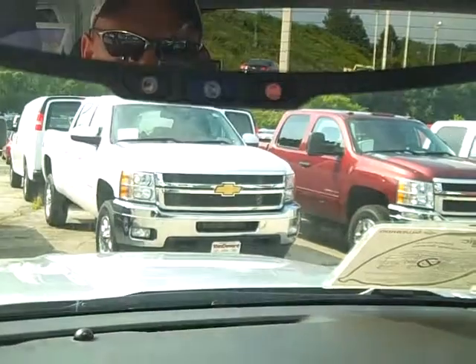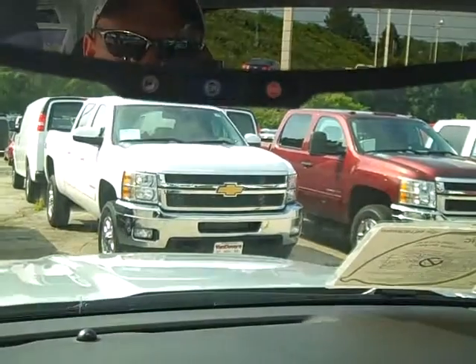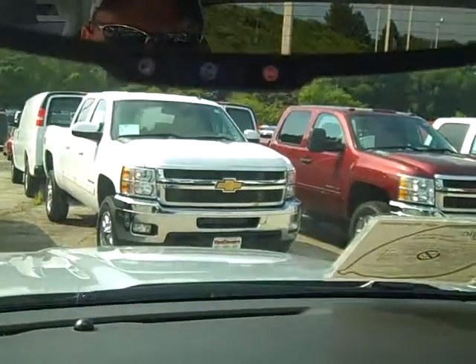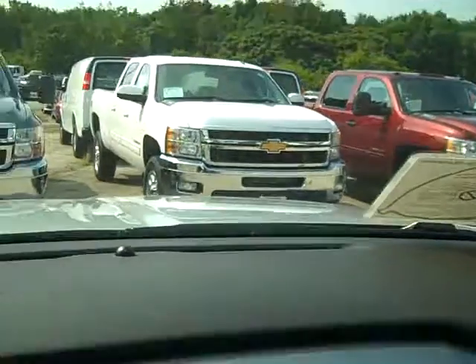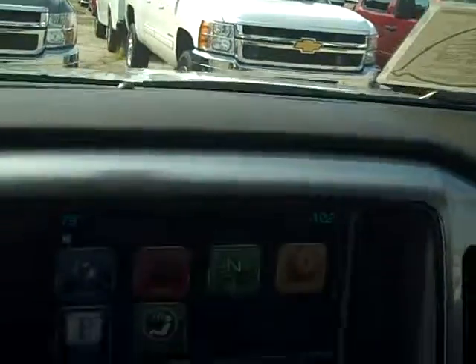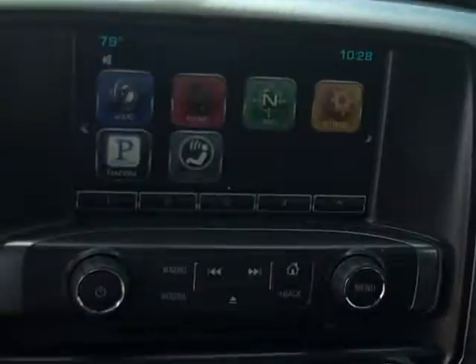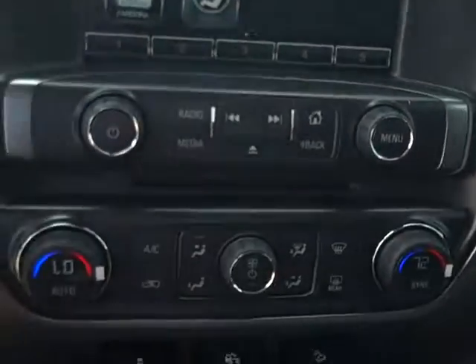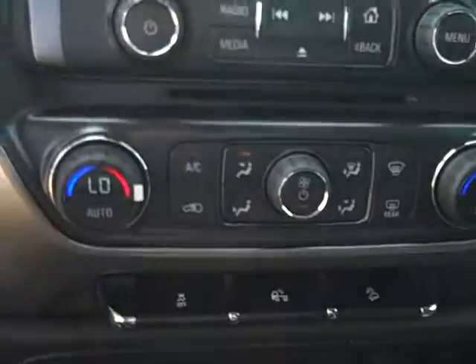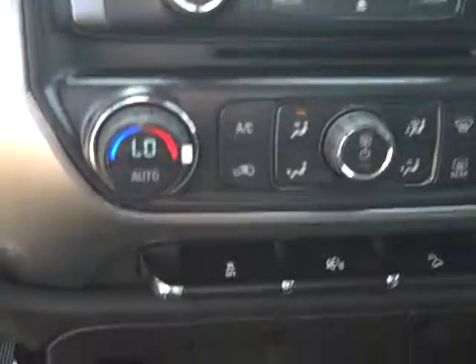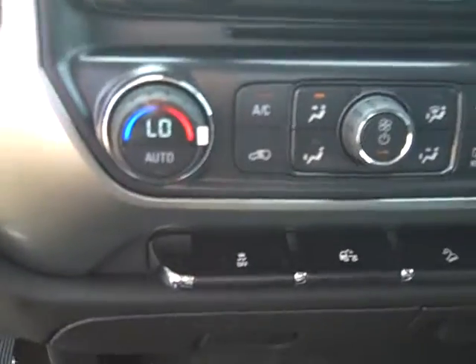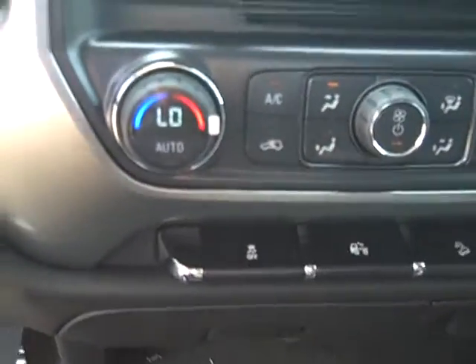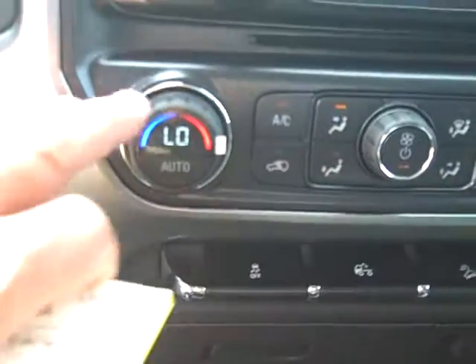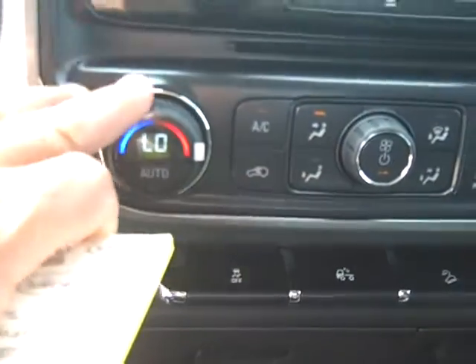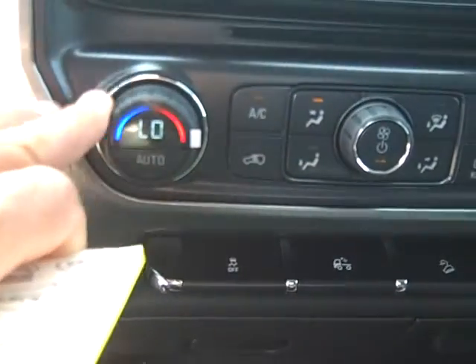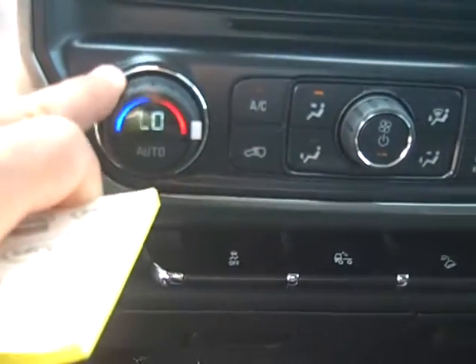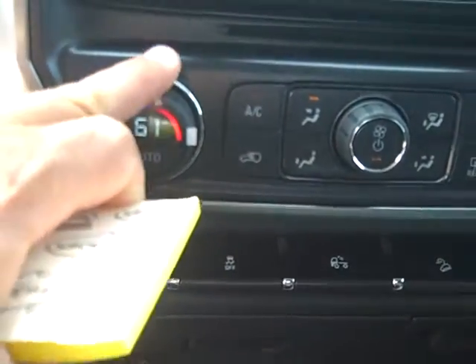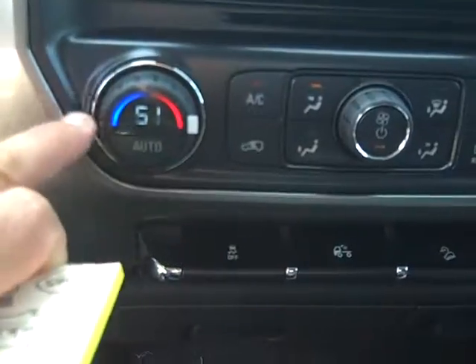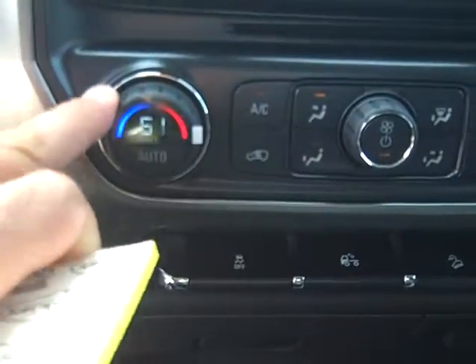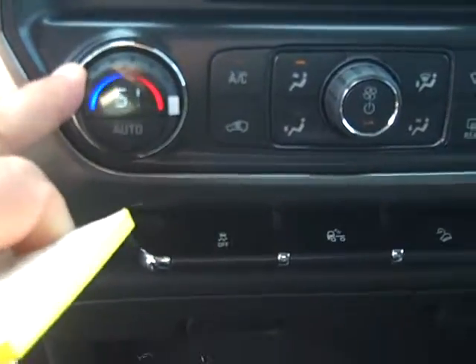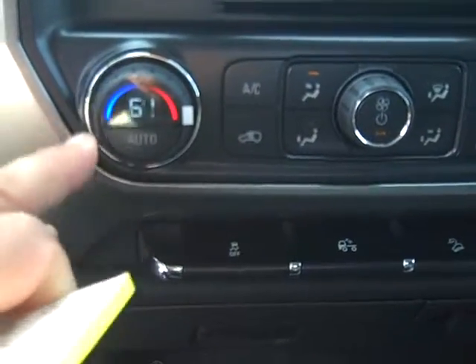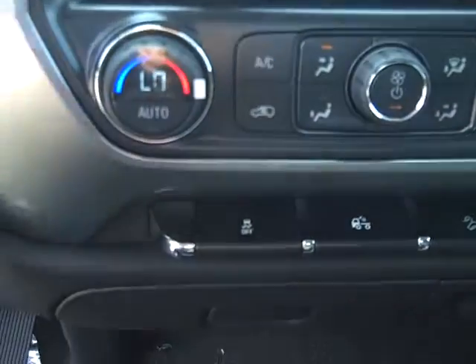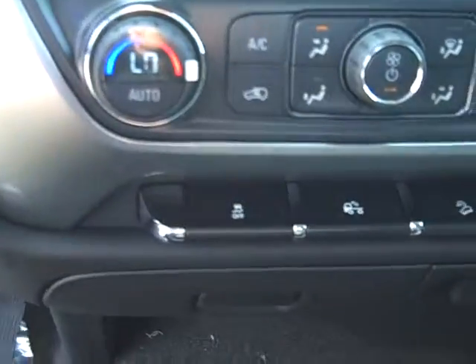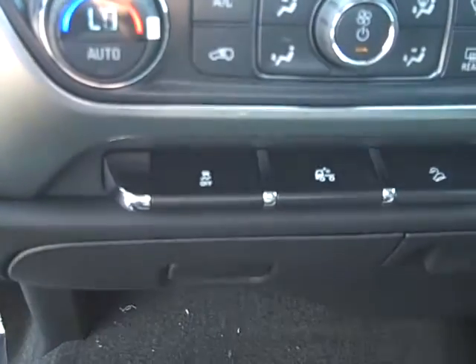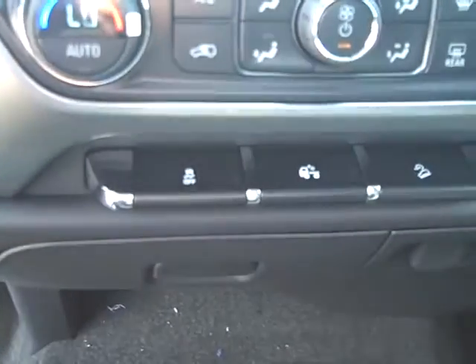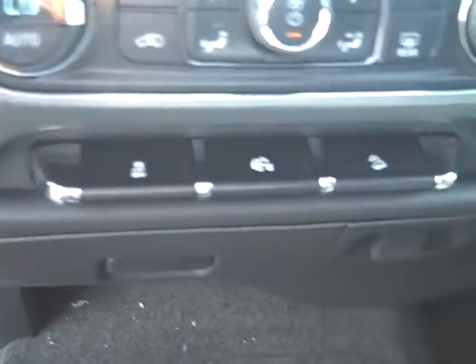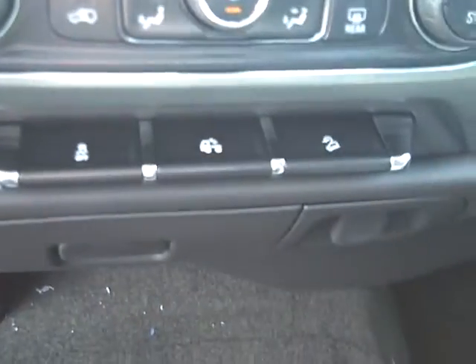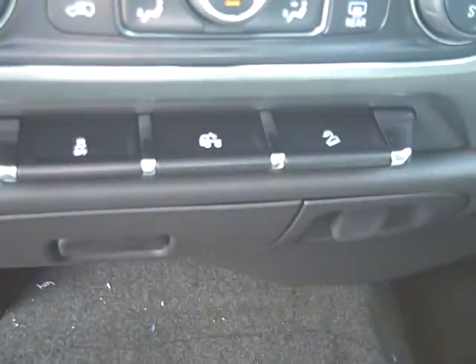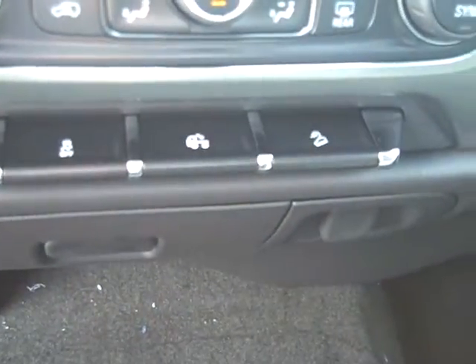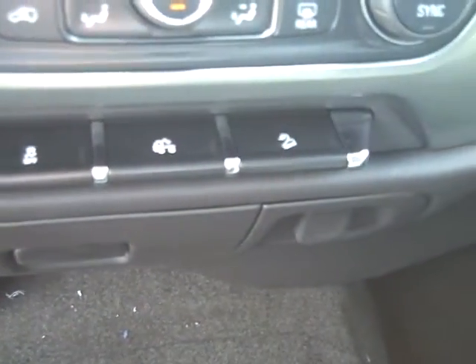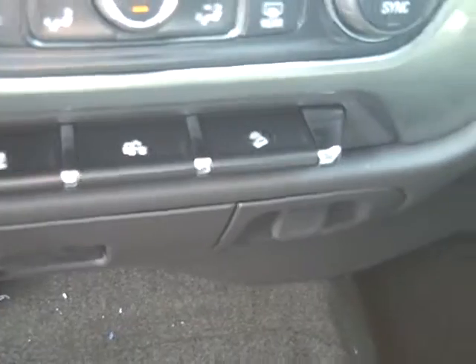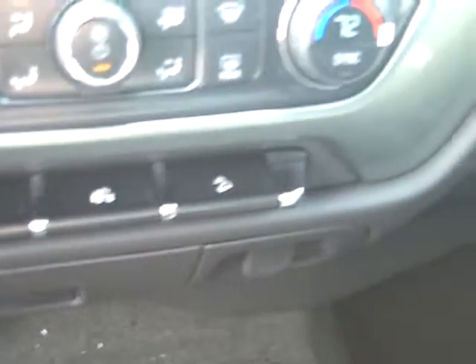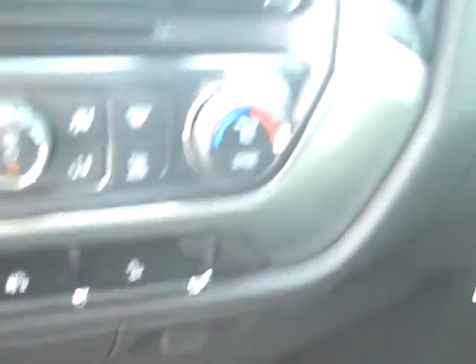It has OnStar. Automatic climate control — you just set the temperature that you want and the car achieves it and tapers off. Traction control, cargo lamp. It's got it all.